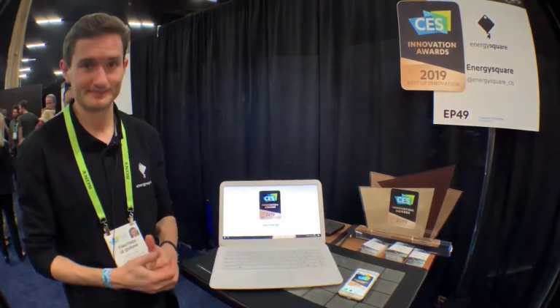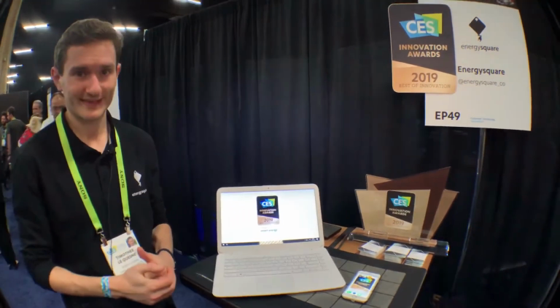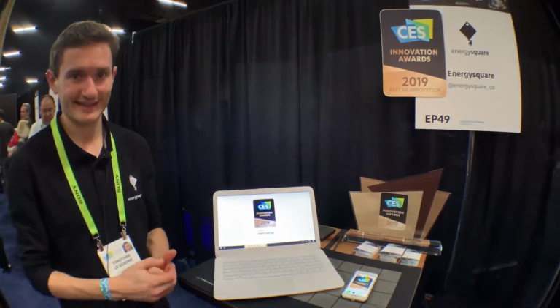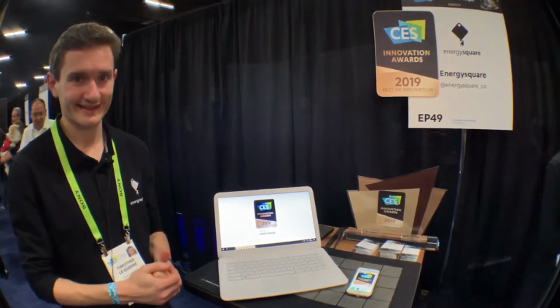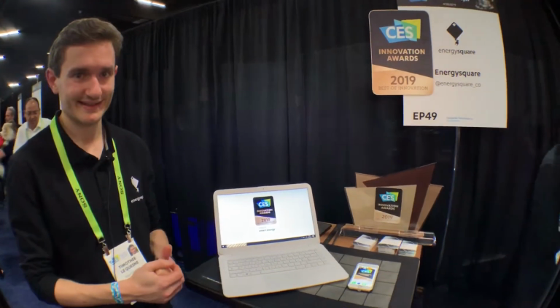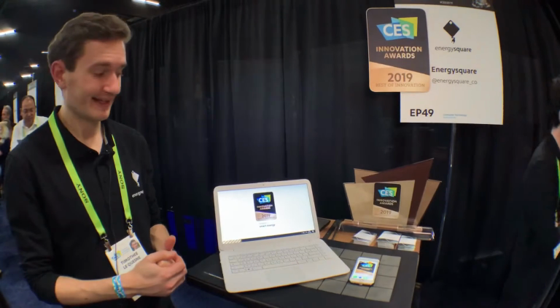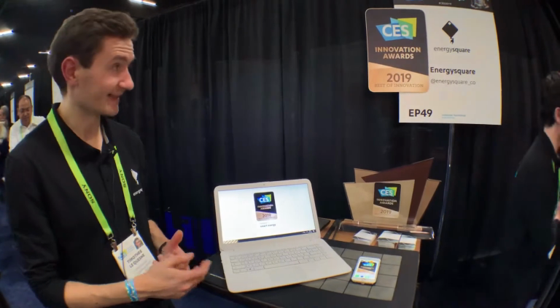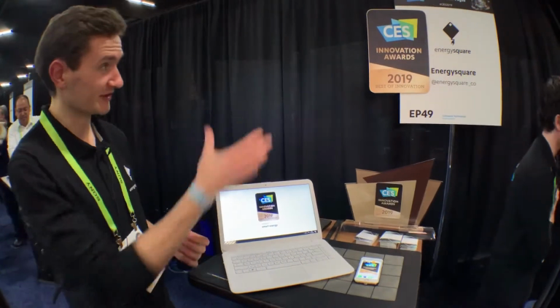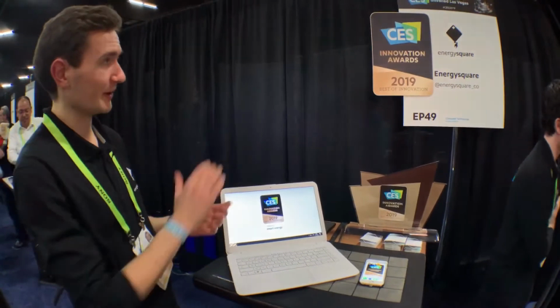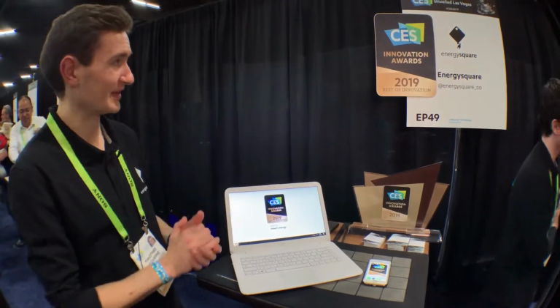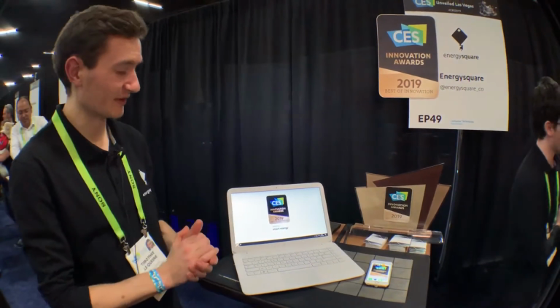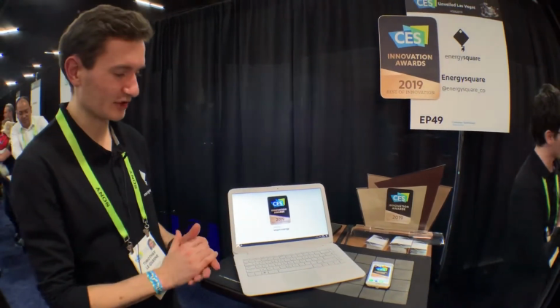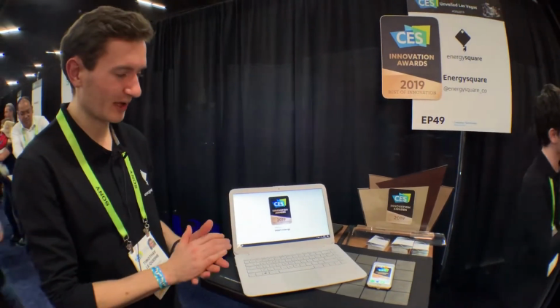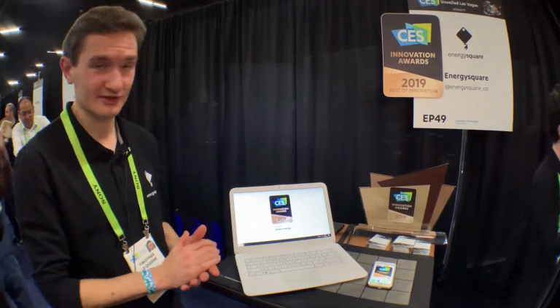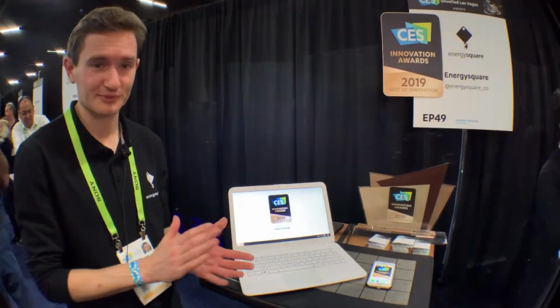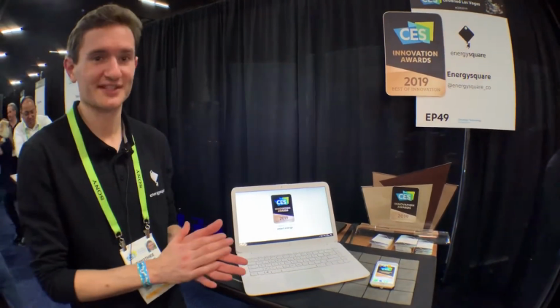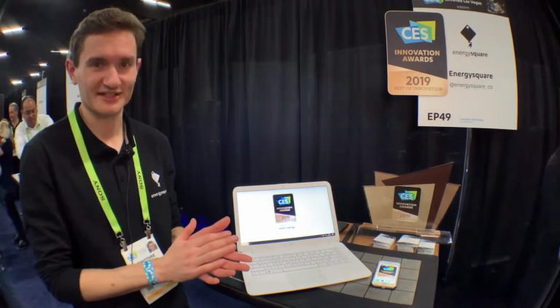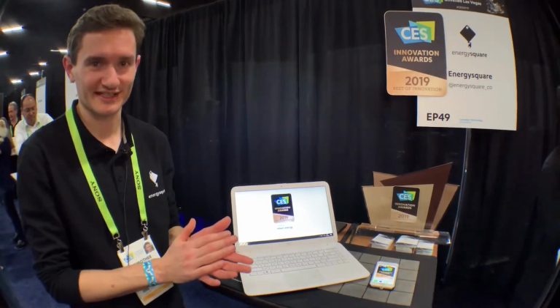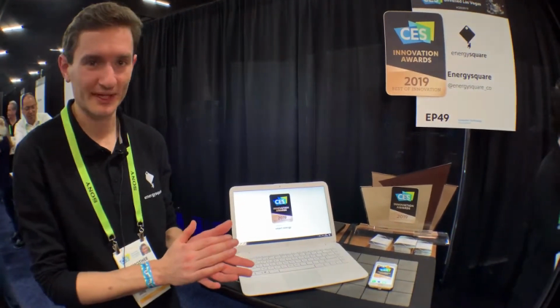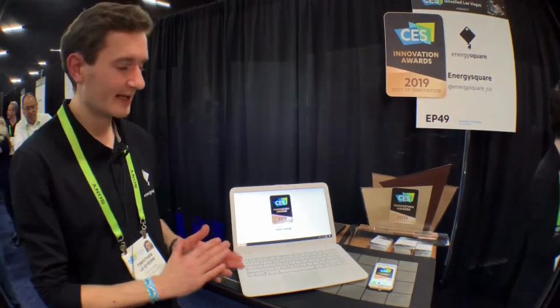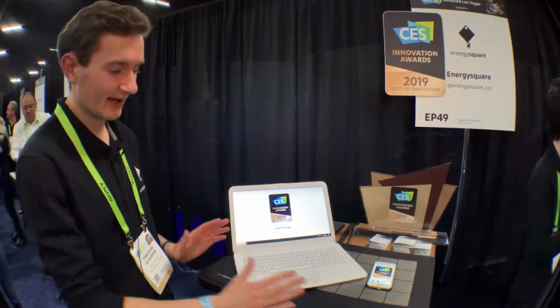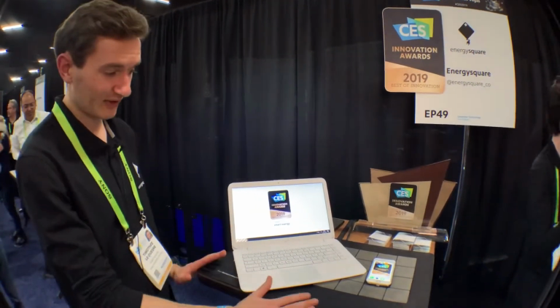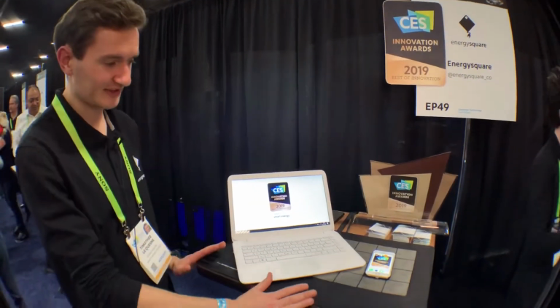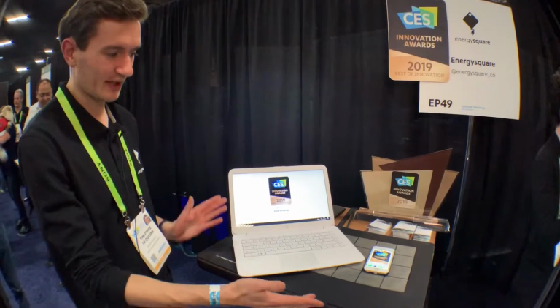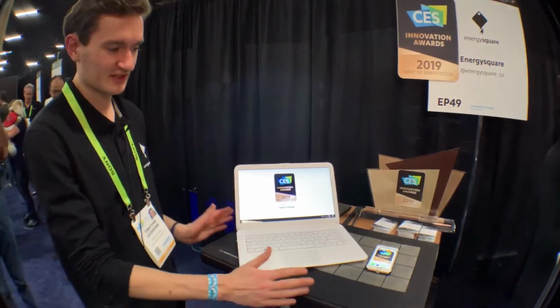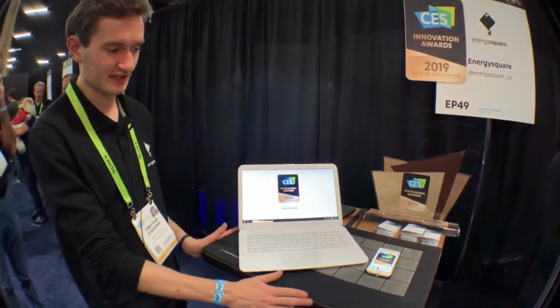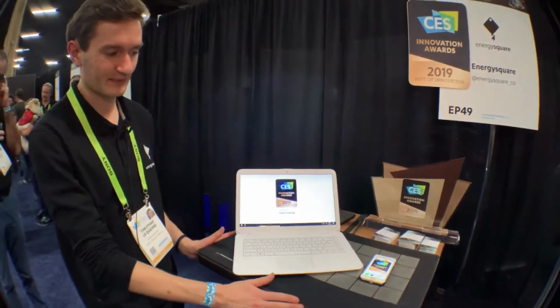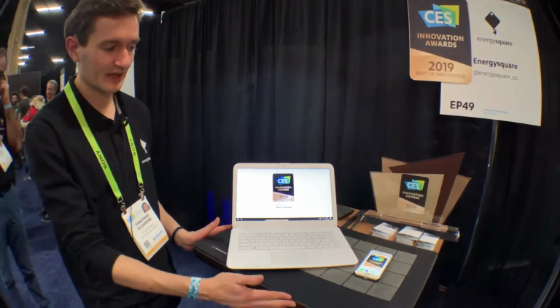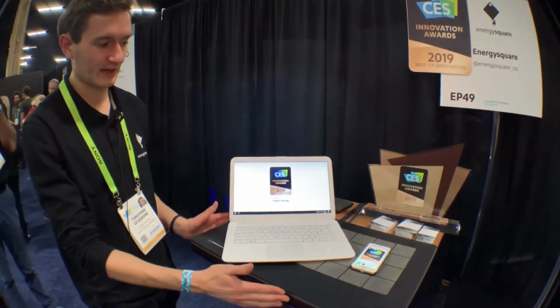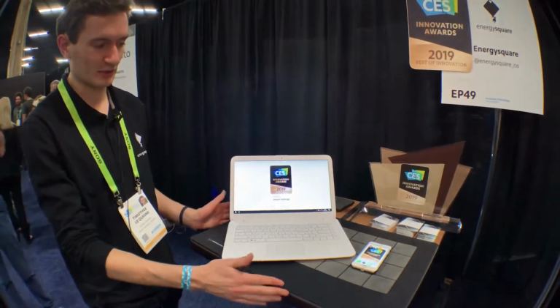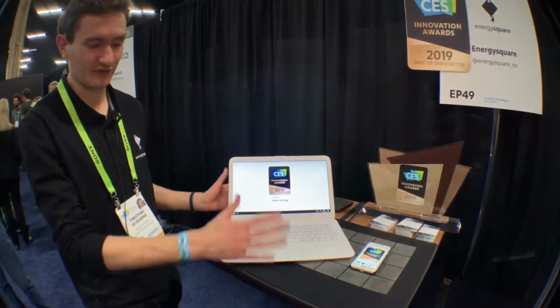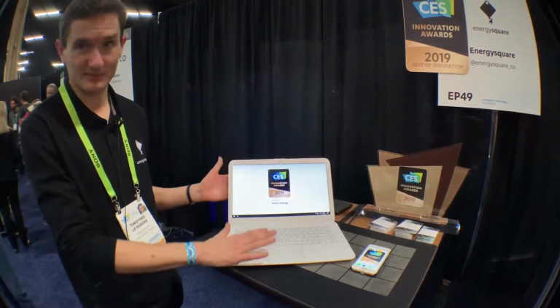I see you won an award. Yes, it's a Best of Innovation Award in the Smart Energy category for this wireless charging technology for laptops.